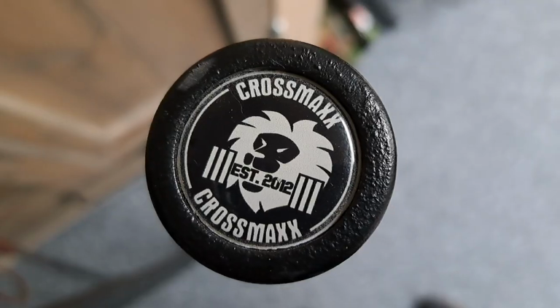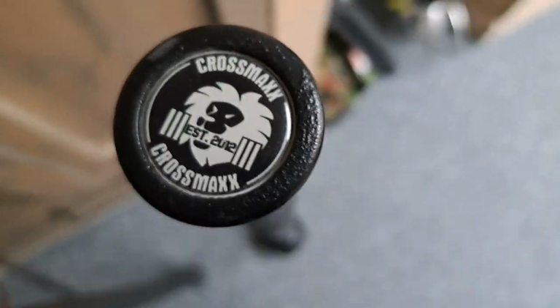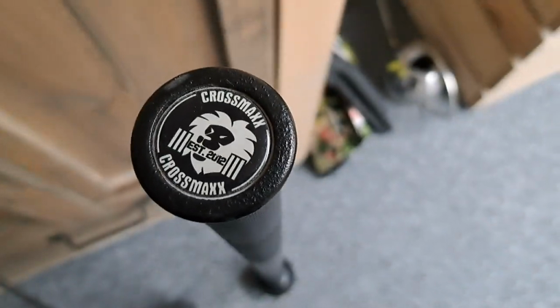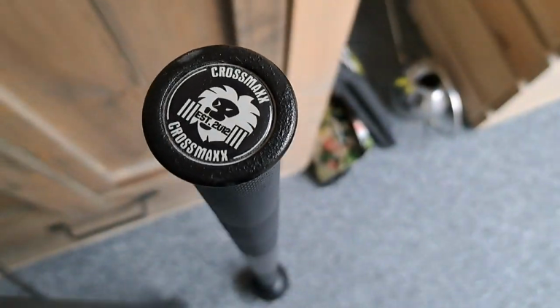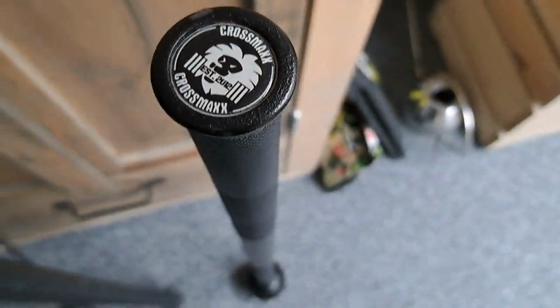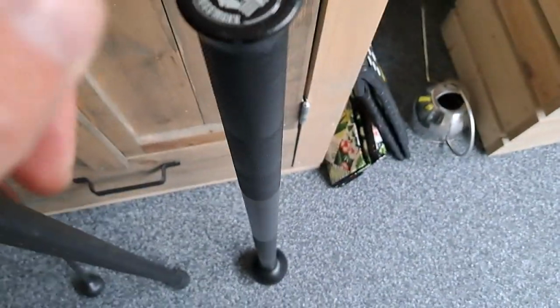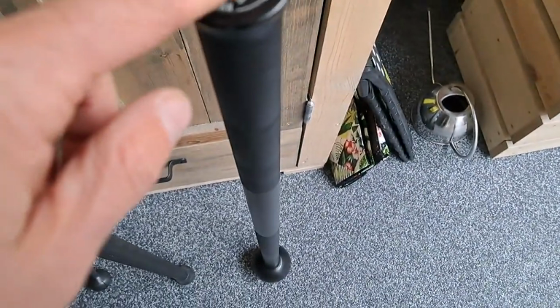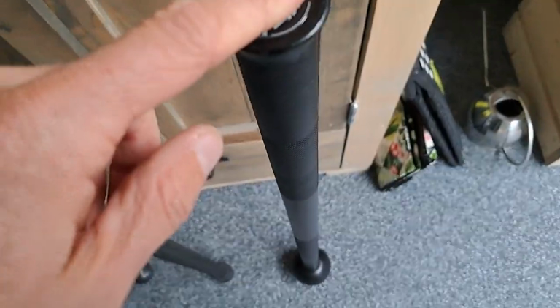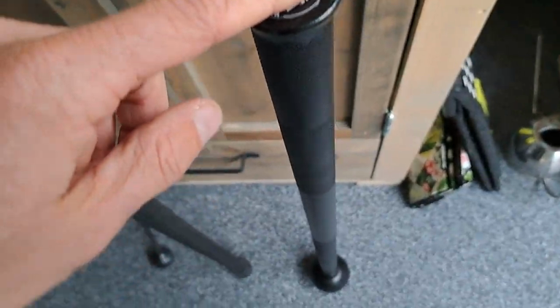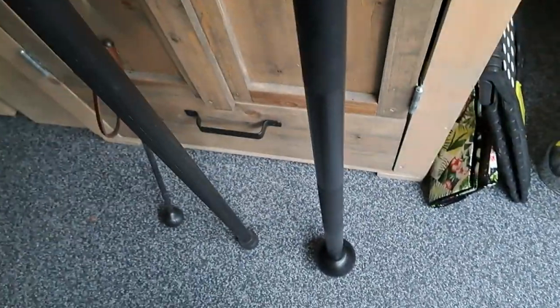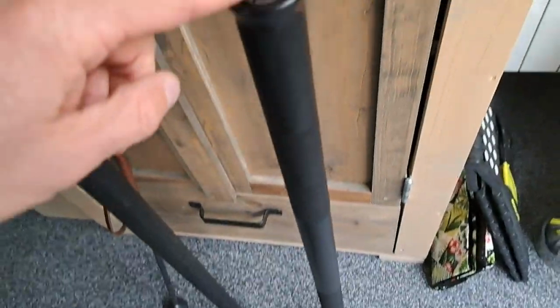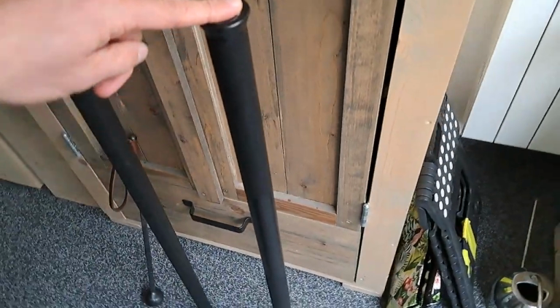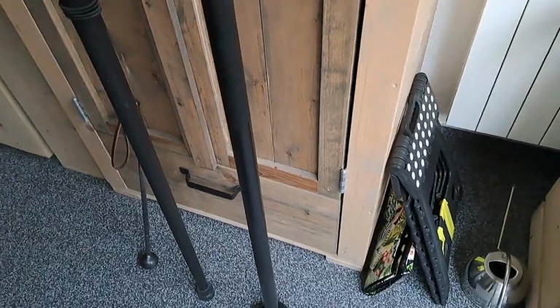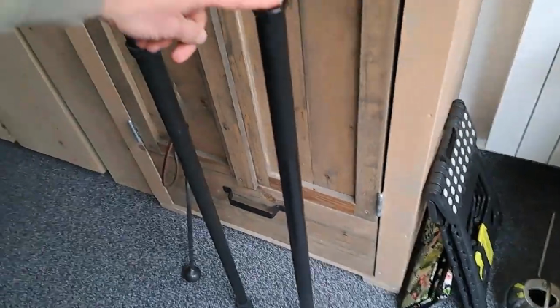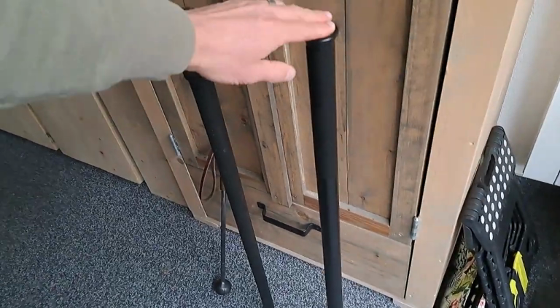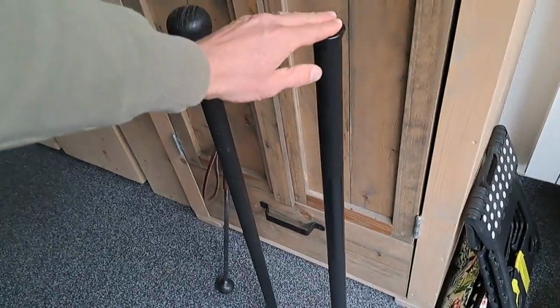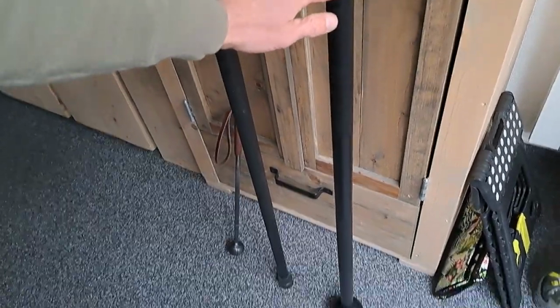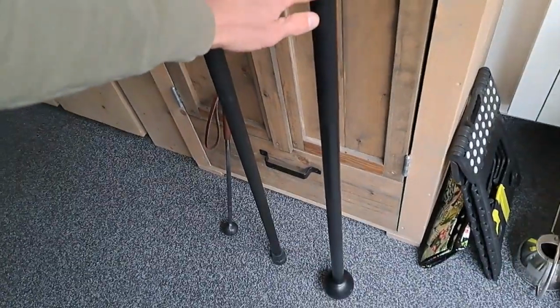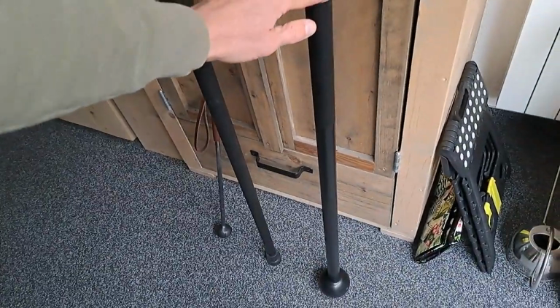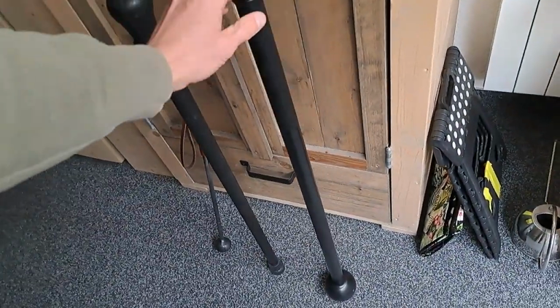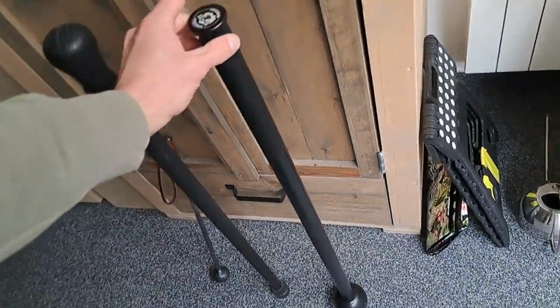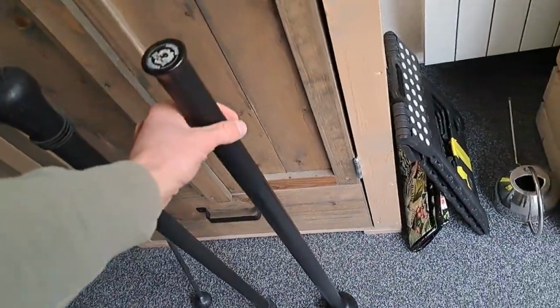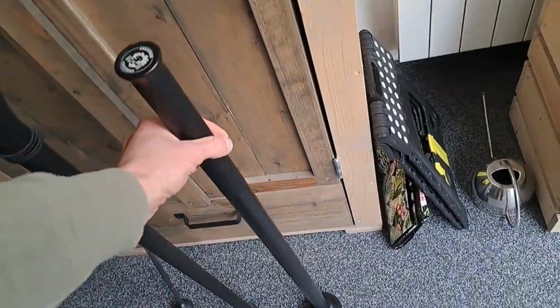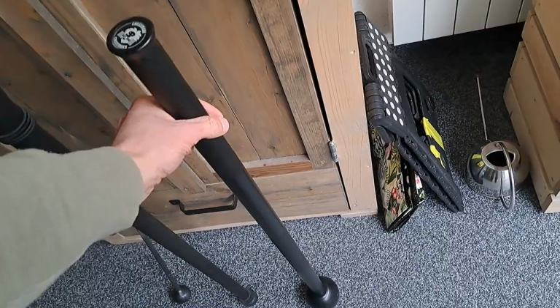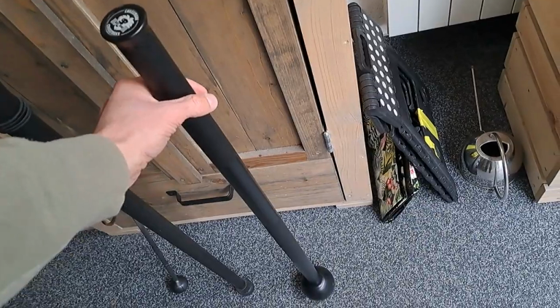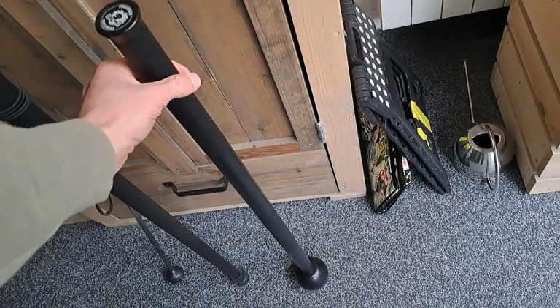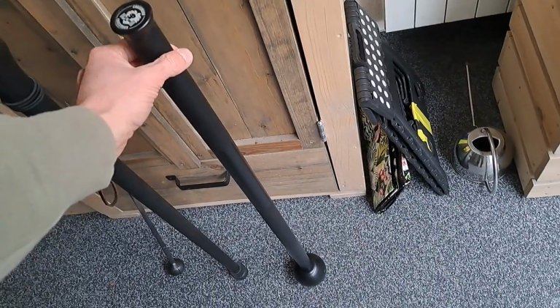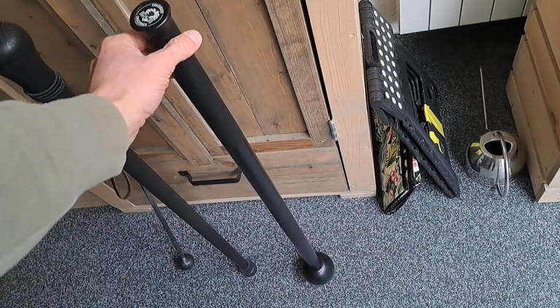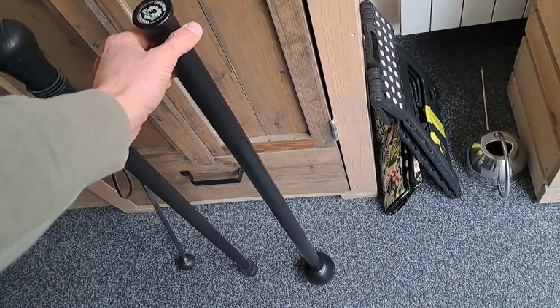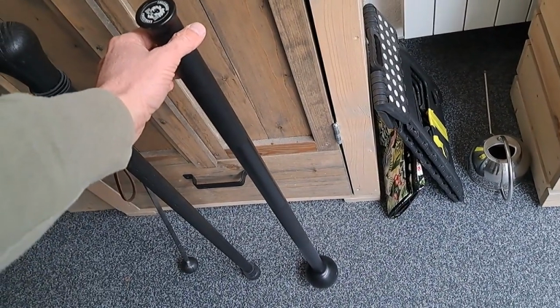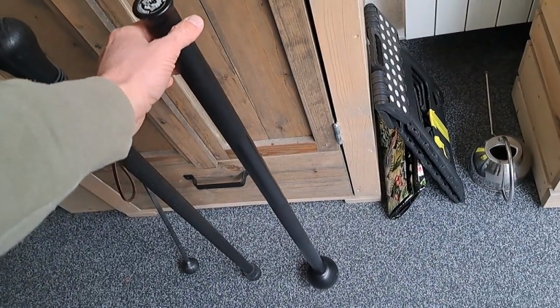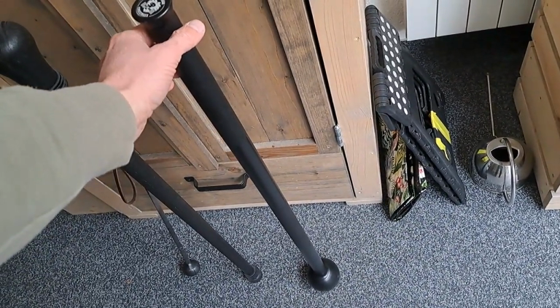We're looking at a fitness tool — this is a macebell, quite heavy as you can see. It has a long shaft, so it's a two-handed macebell, though it can also be used one-handed, but it's then quite heavy, especially on a joint.